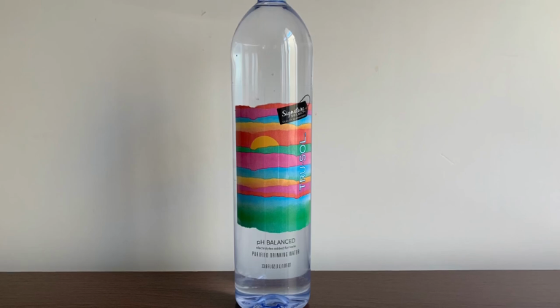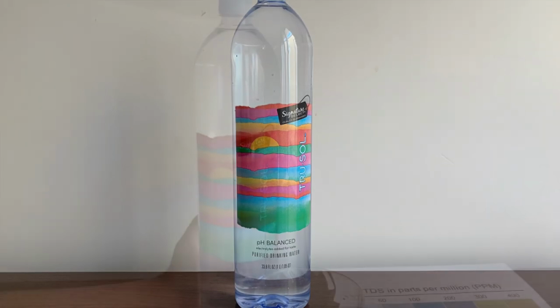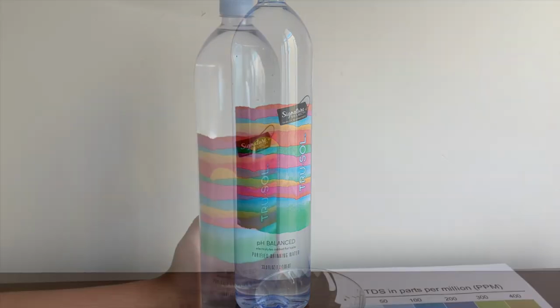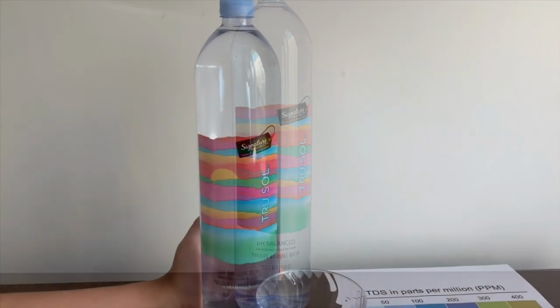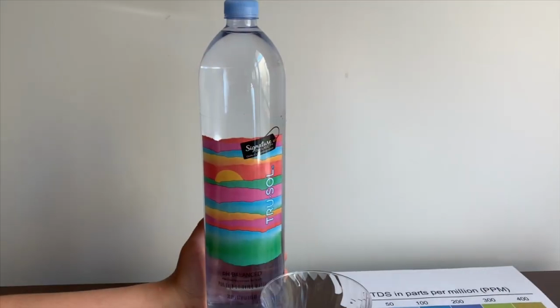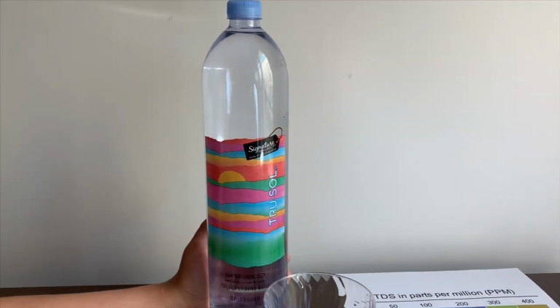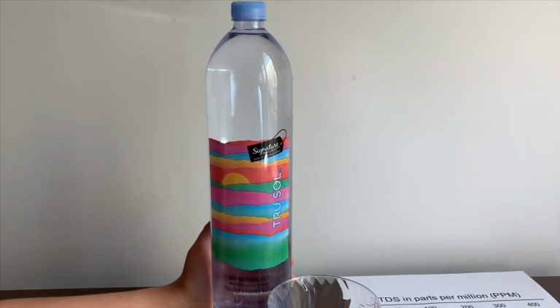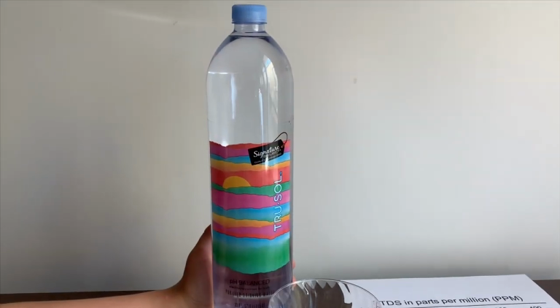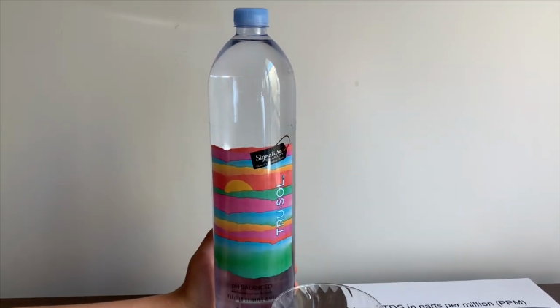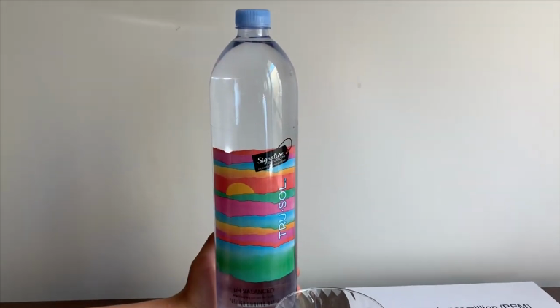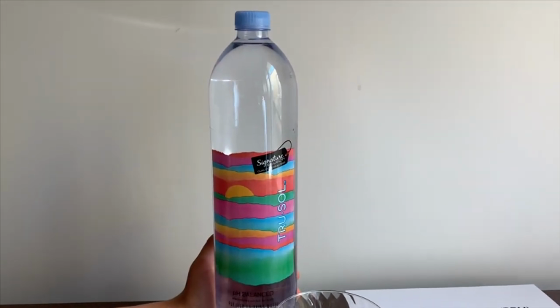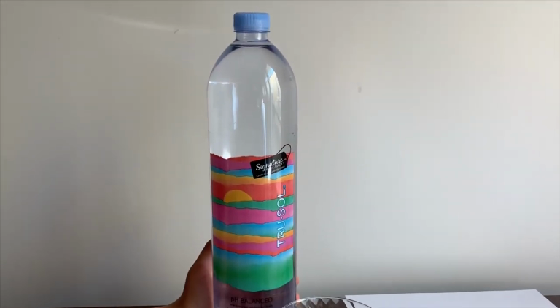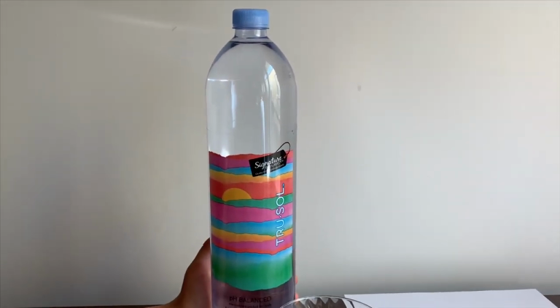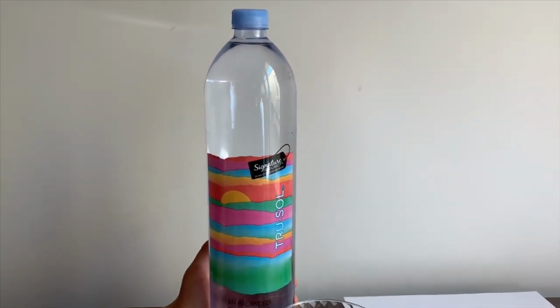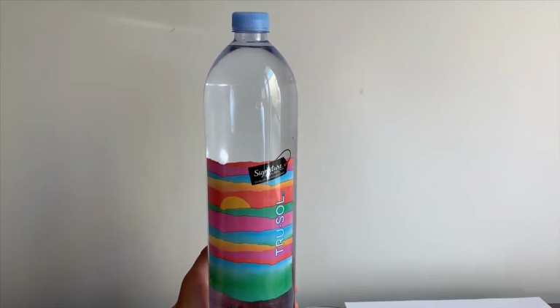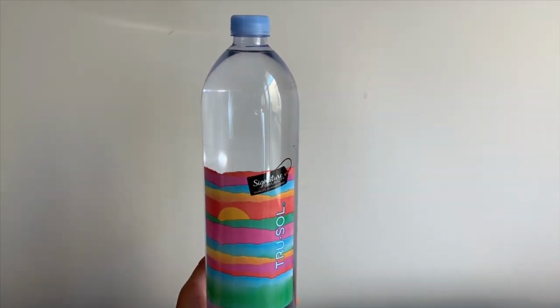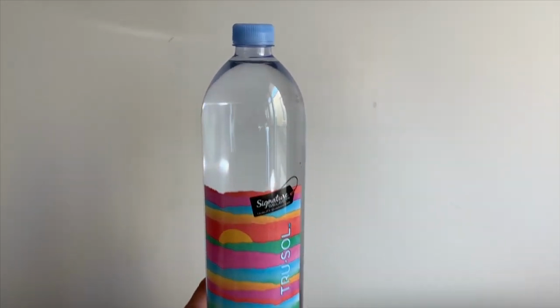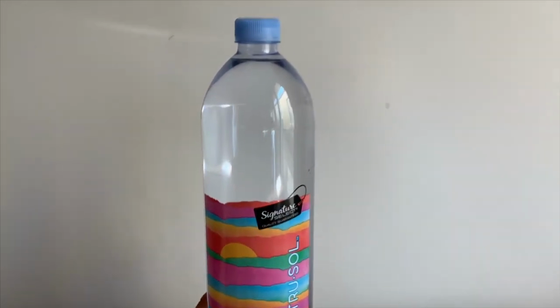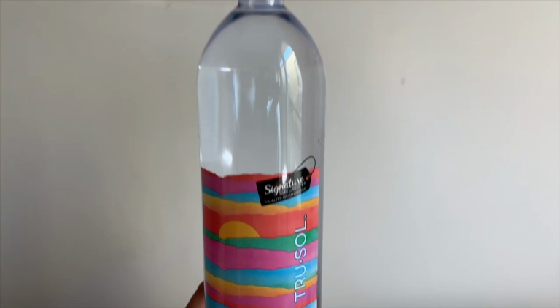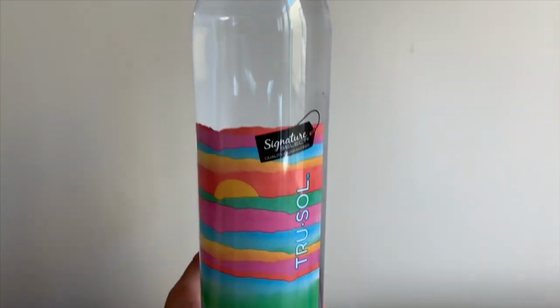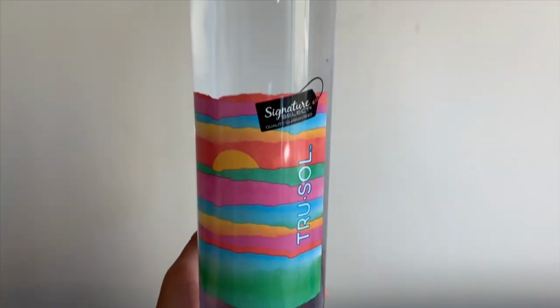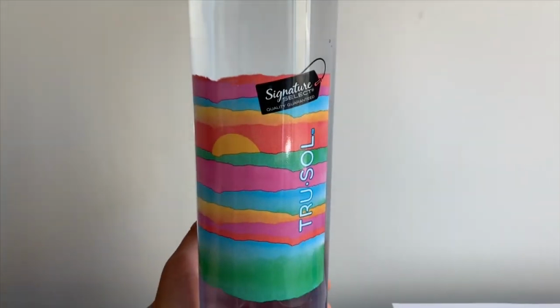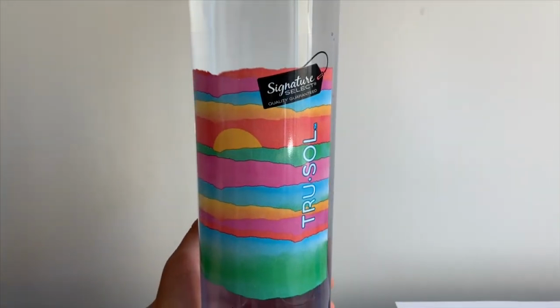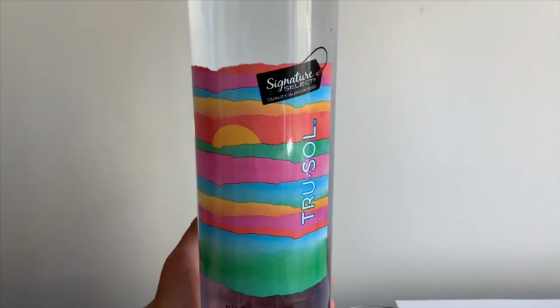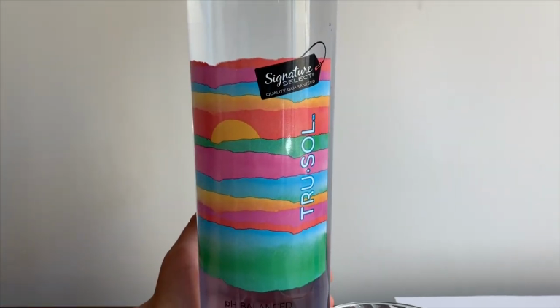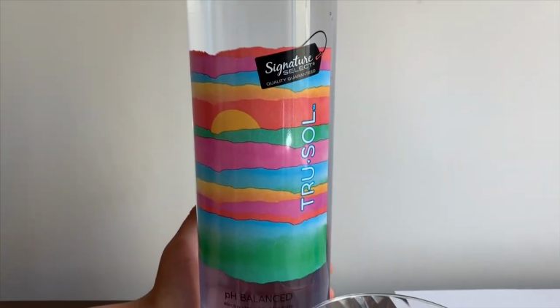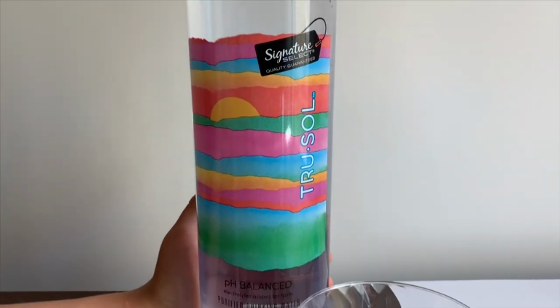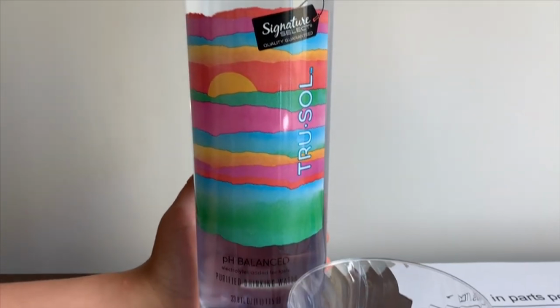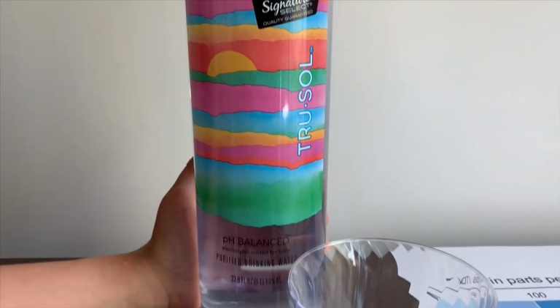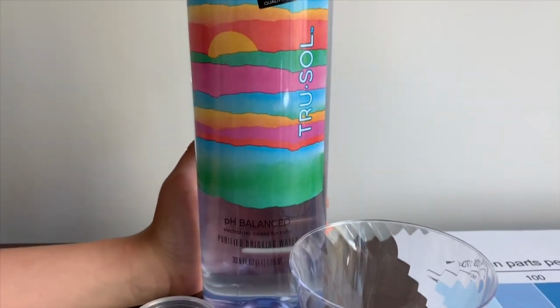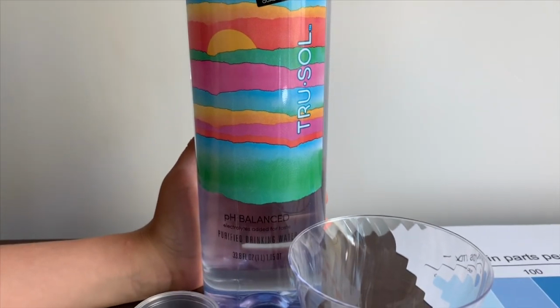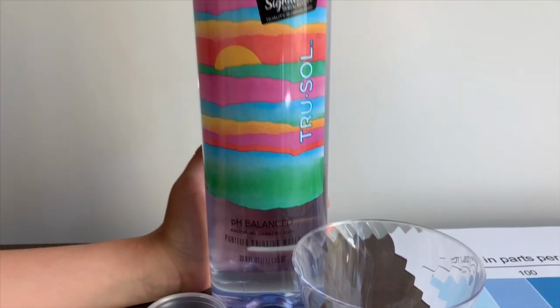This is Signature Select True Soul Purified Drinking Water with Electrolytes added for taste. It costs $0.99.